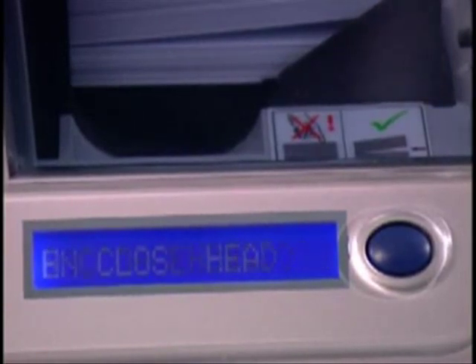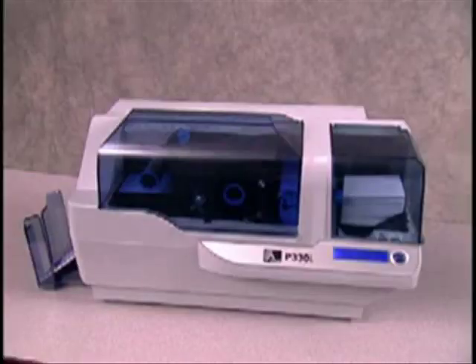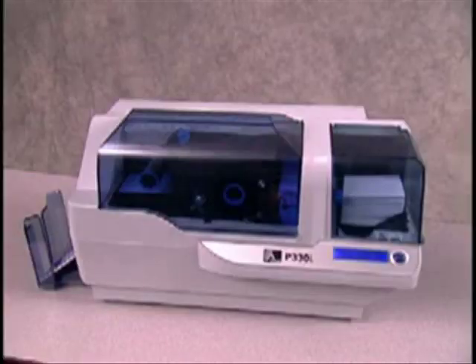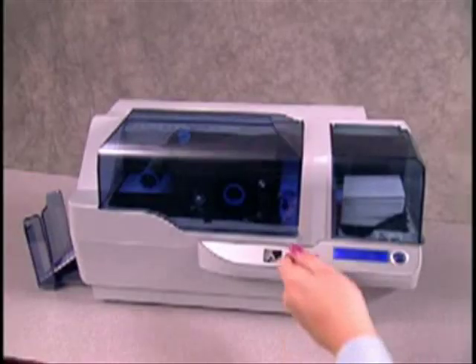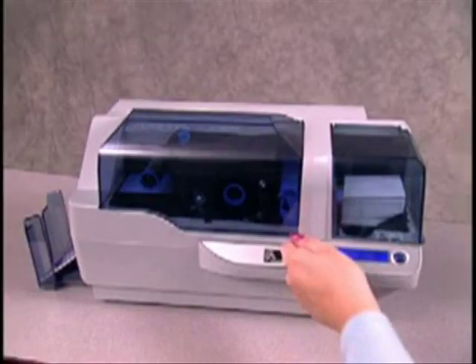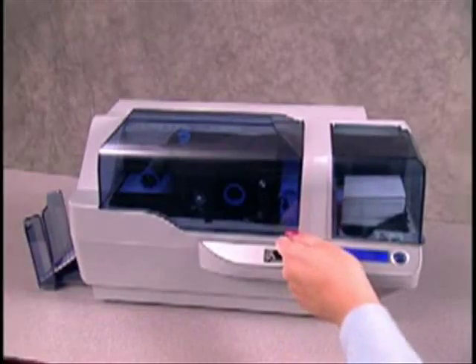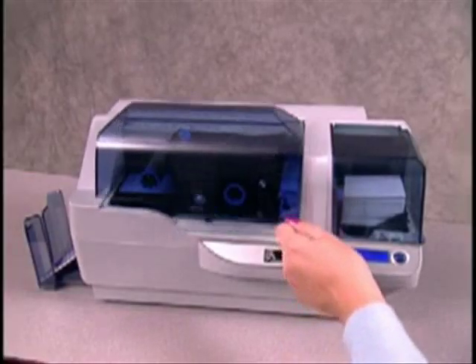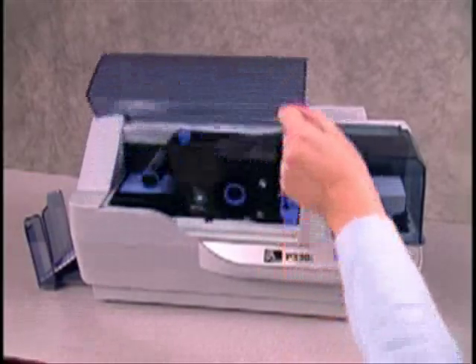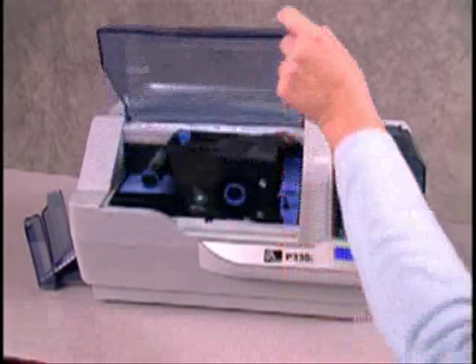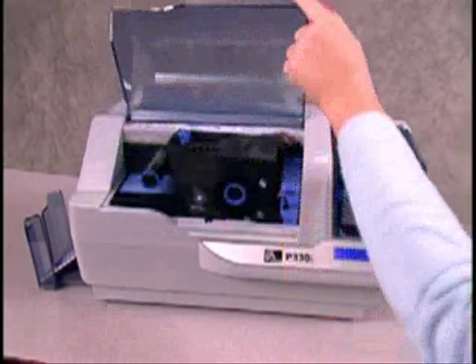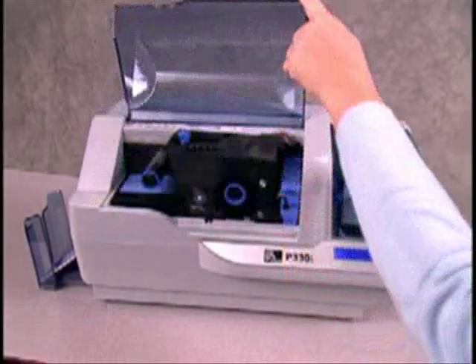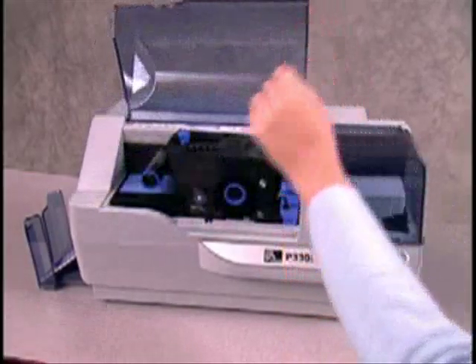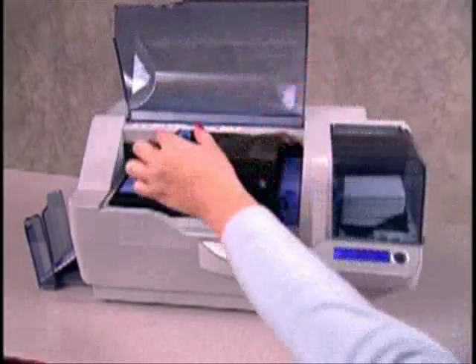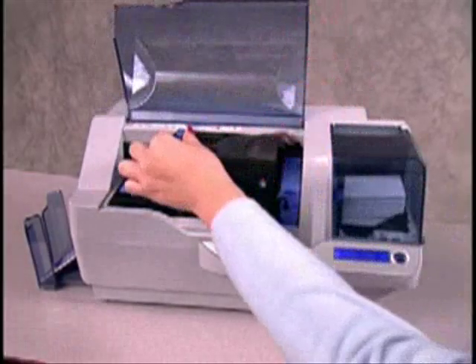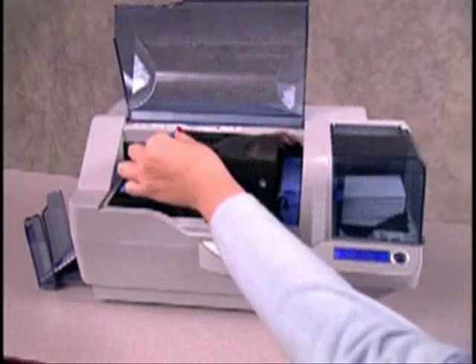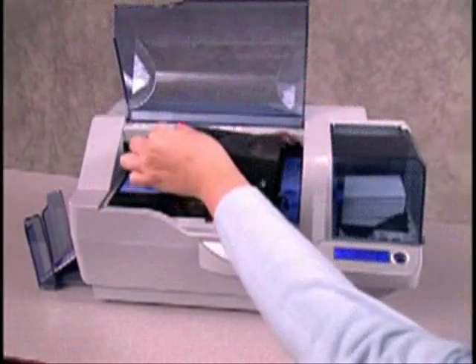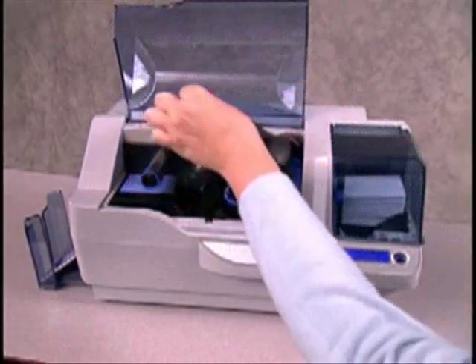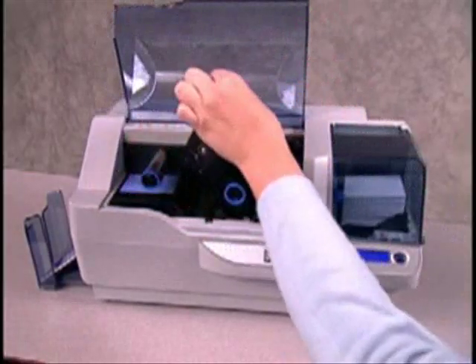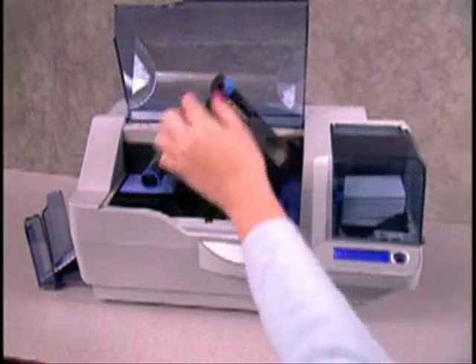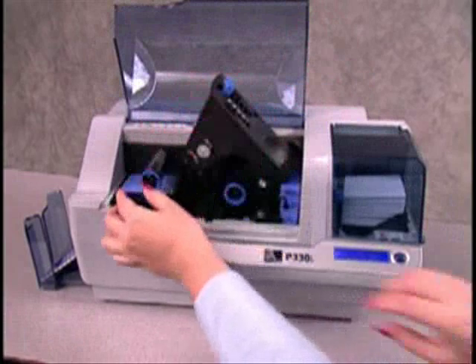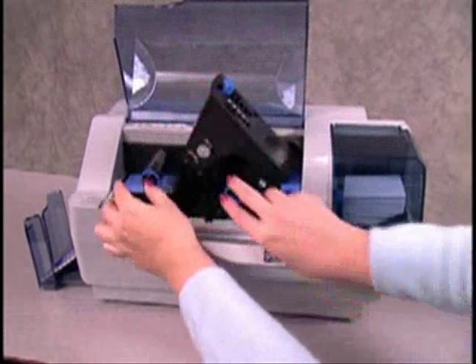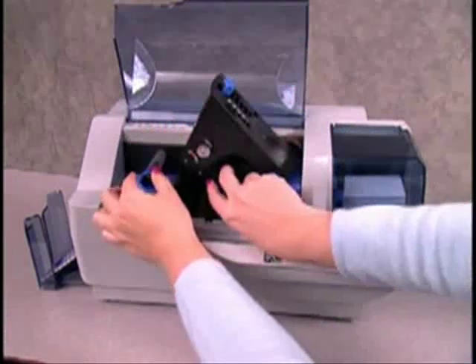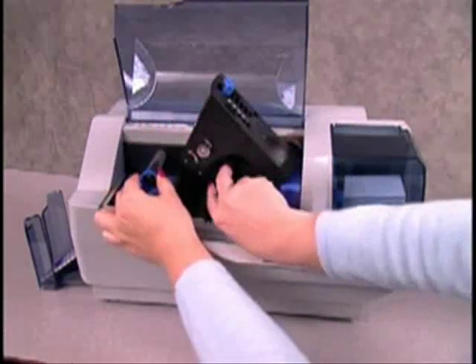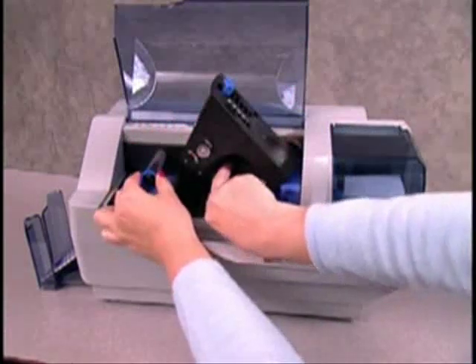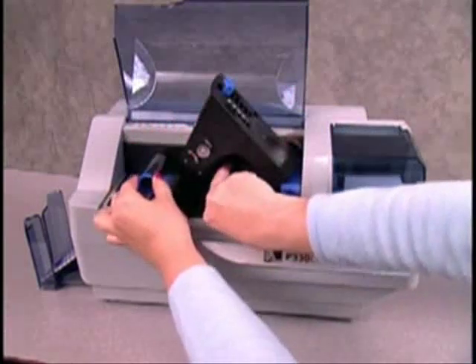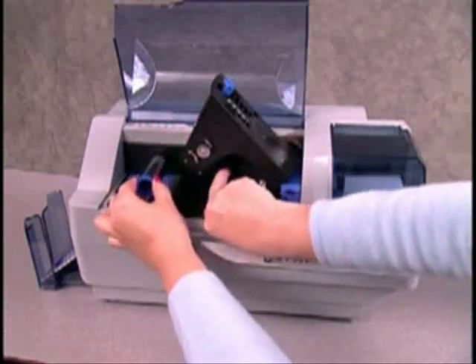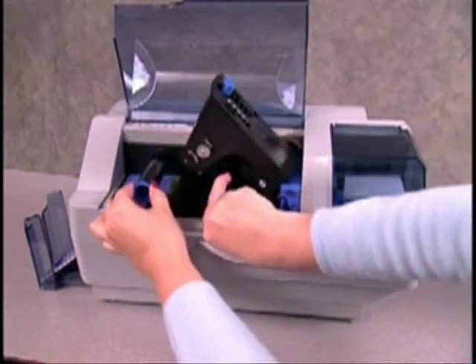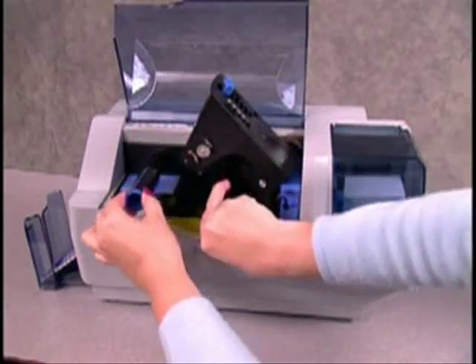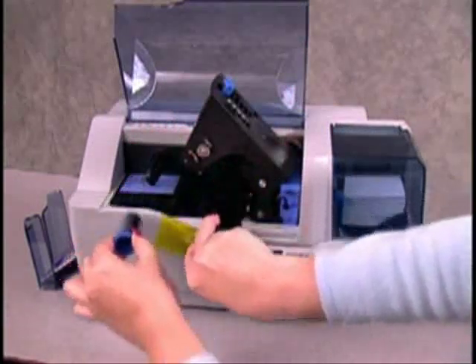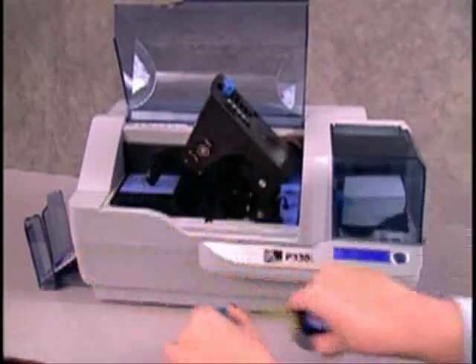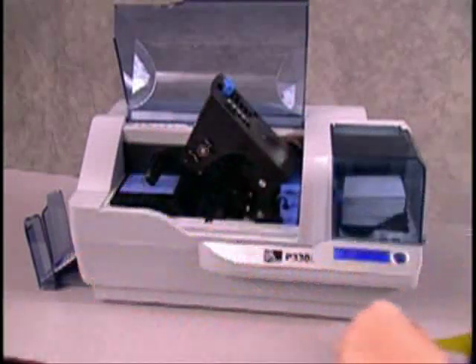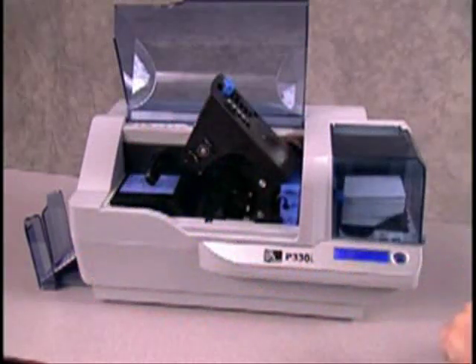Now, open the printer lid, push the blue release arrow forward and lift up the printhead carriage. Then remove the ribbon spools and close the printhead carriage.